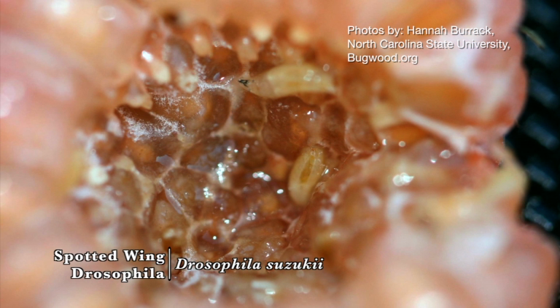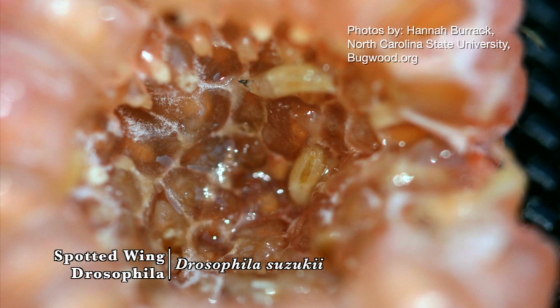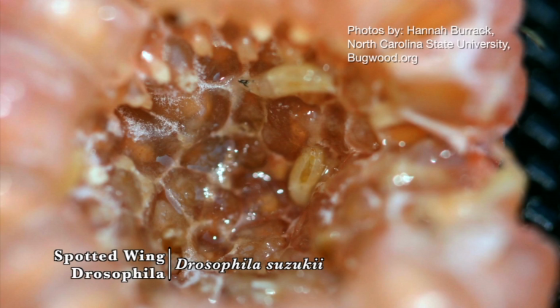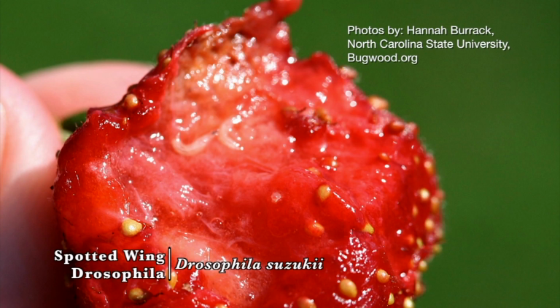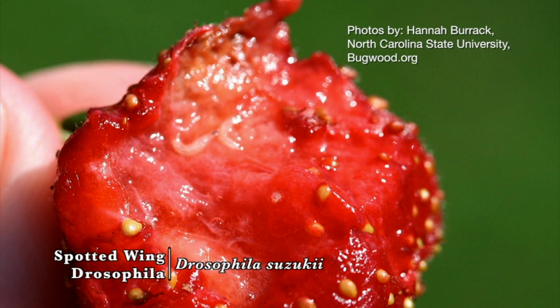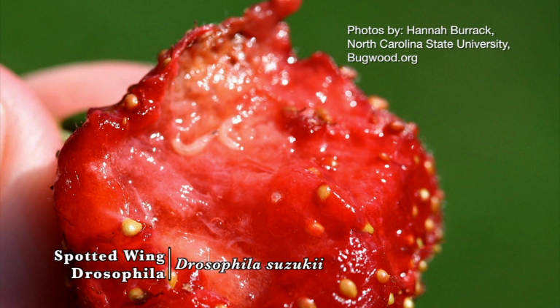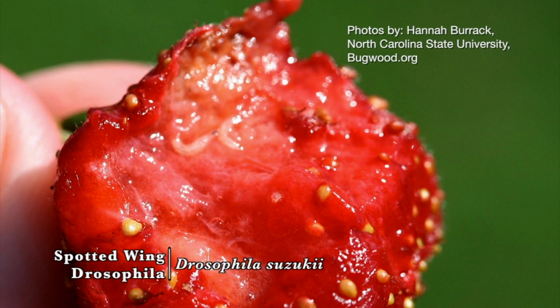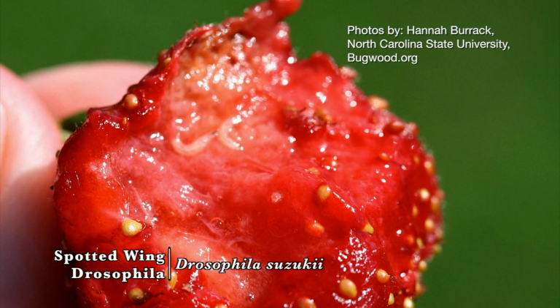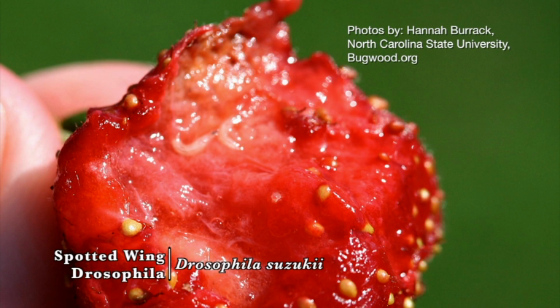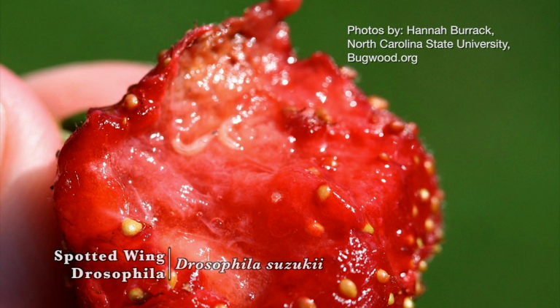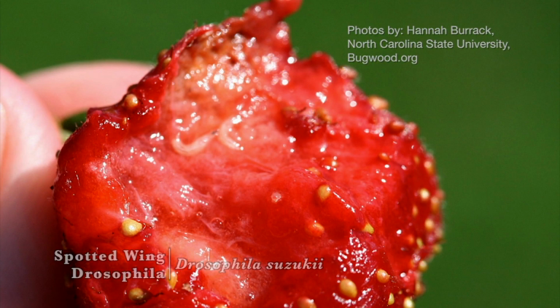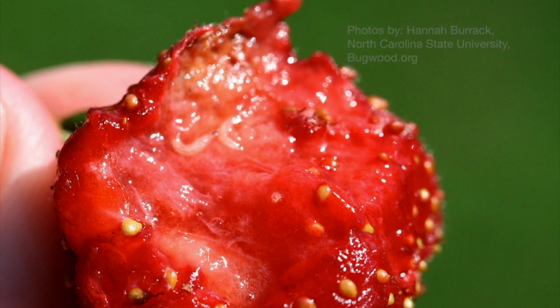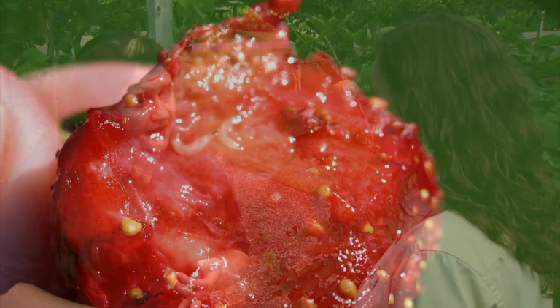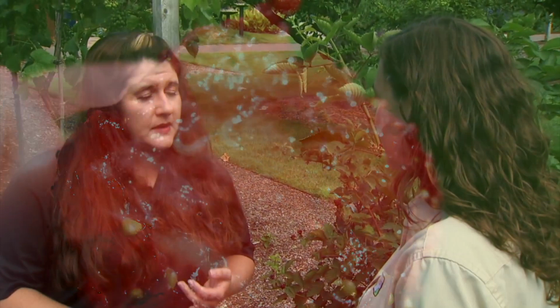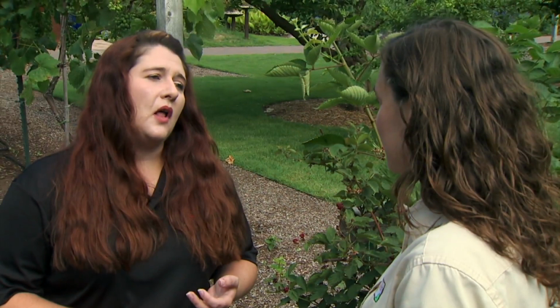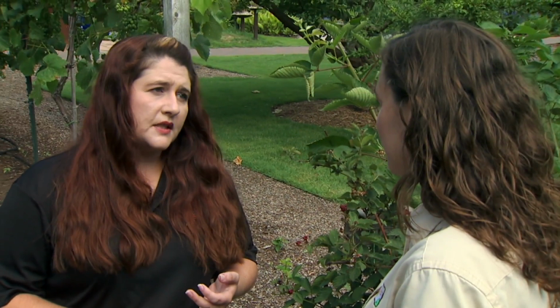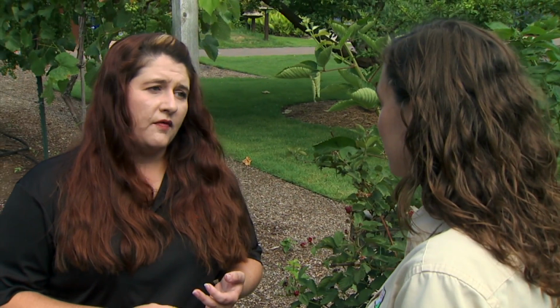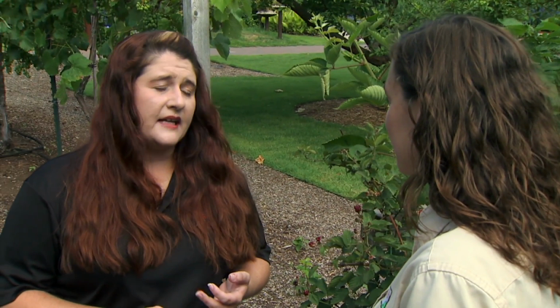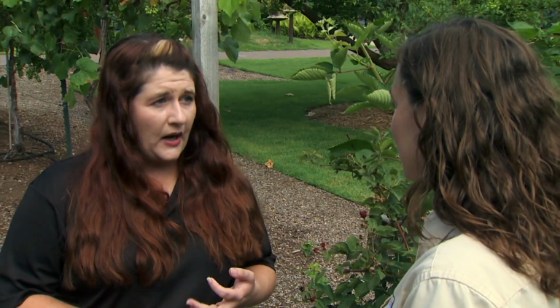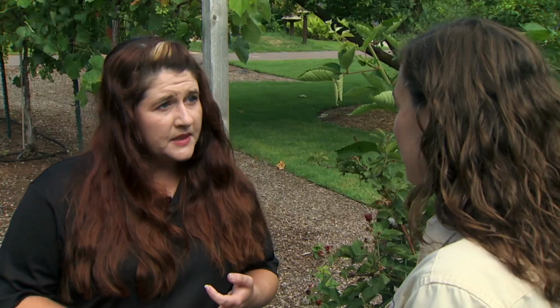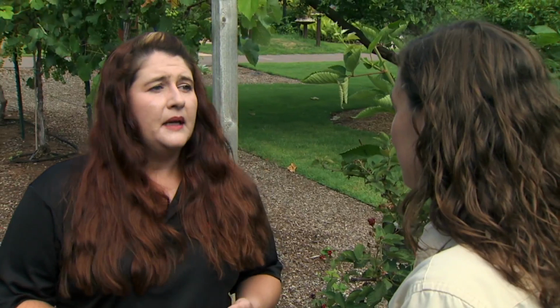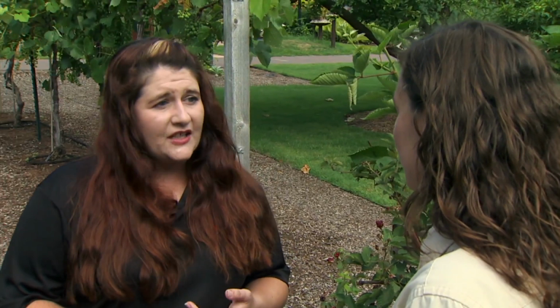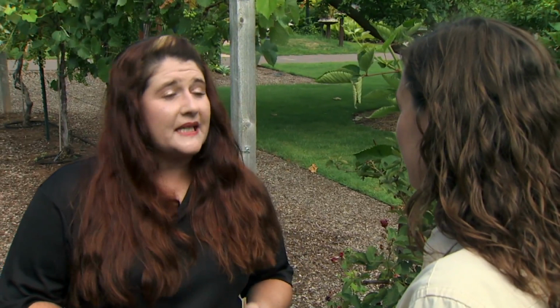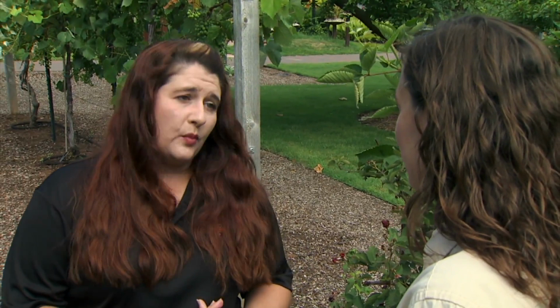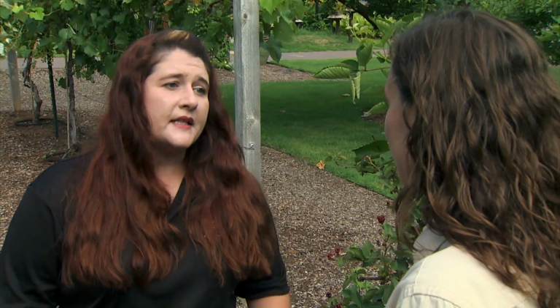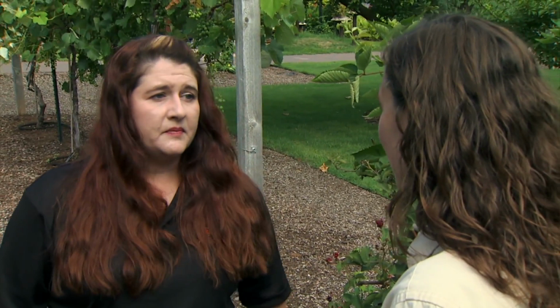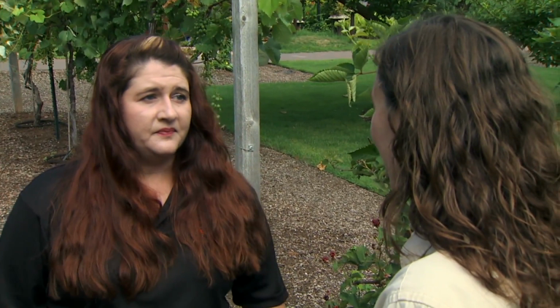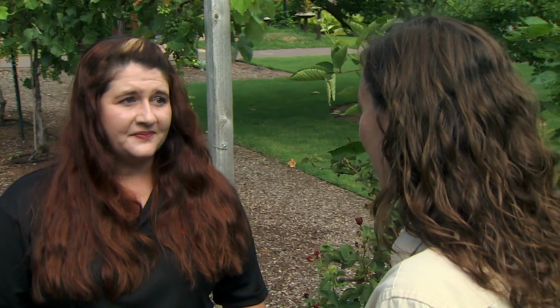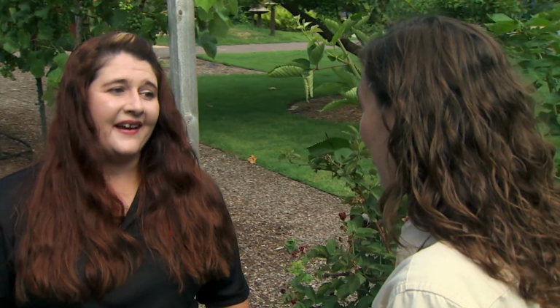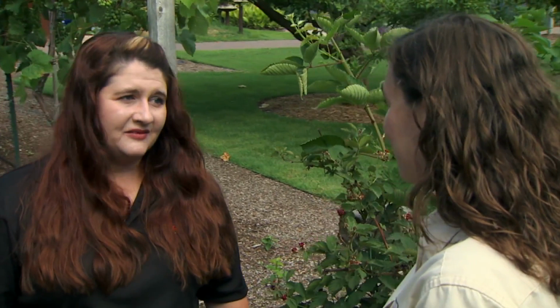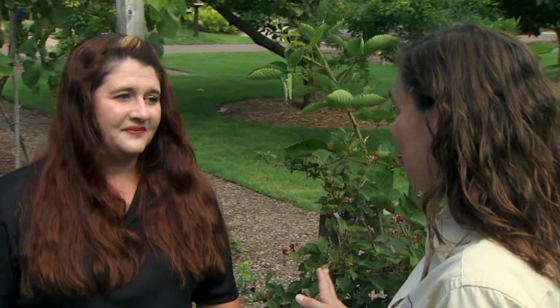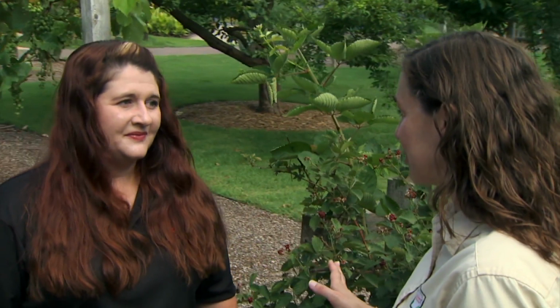What crops are they affecting? Their favorite is blackberries and raspberries, but they'll also affect grapes, peaches, and blueberries. Wow, yeah — all of our soft fruits.